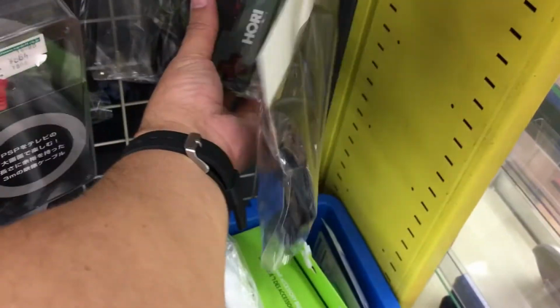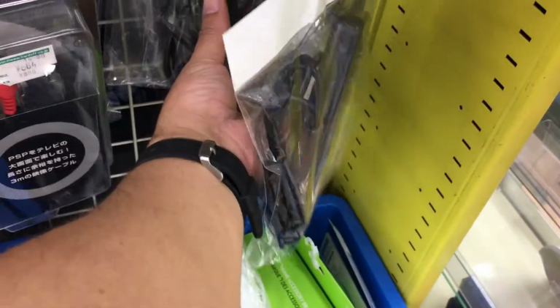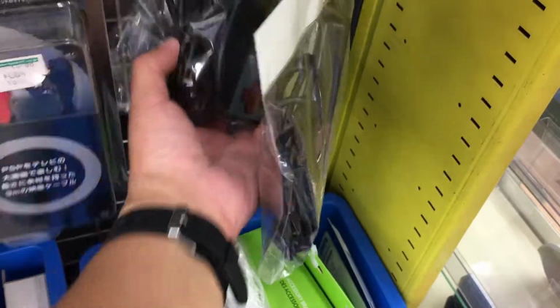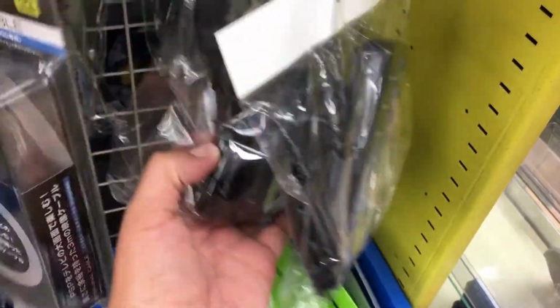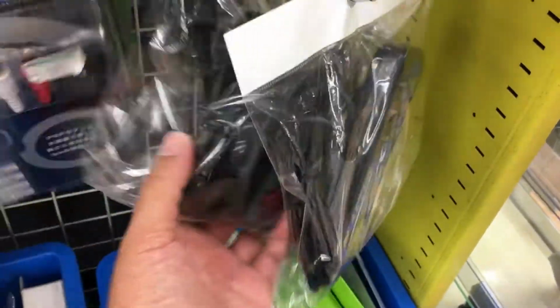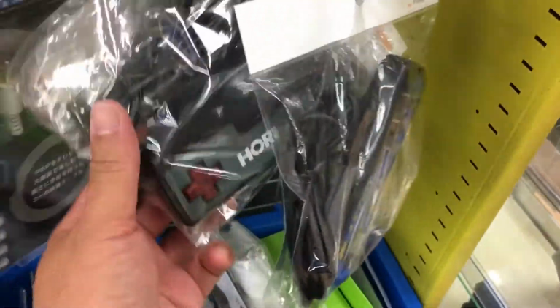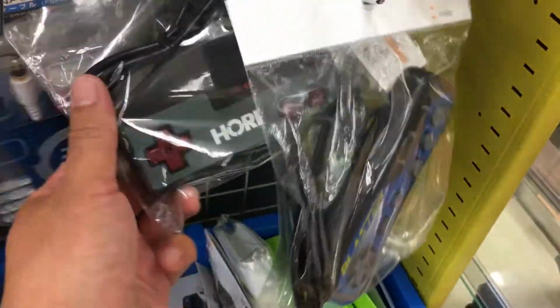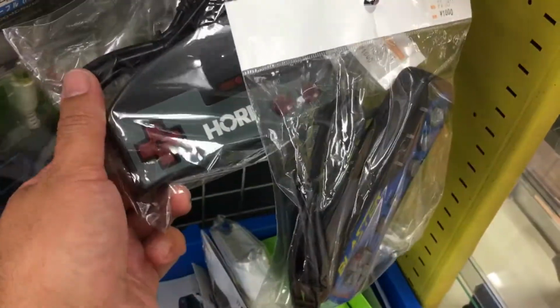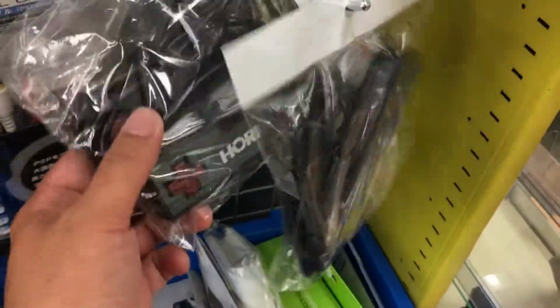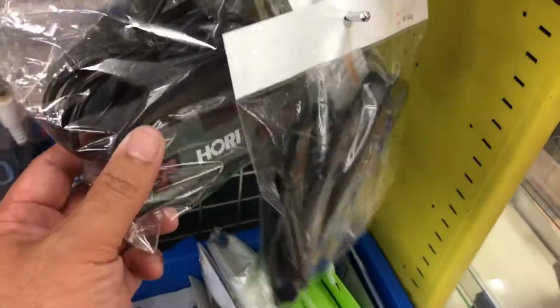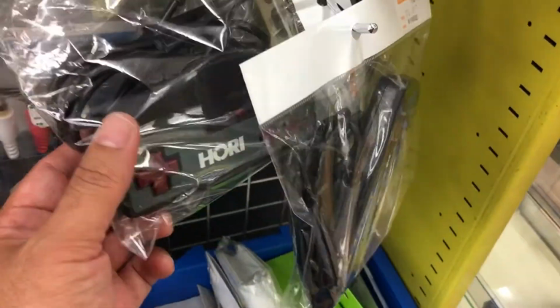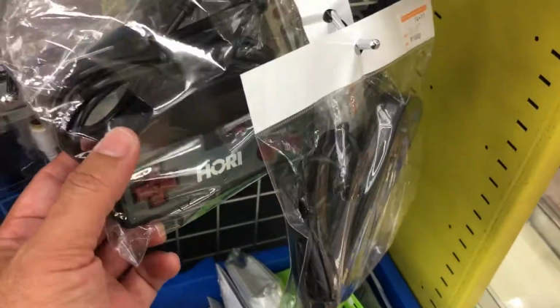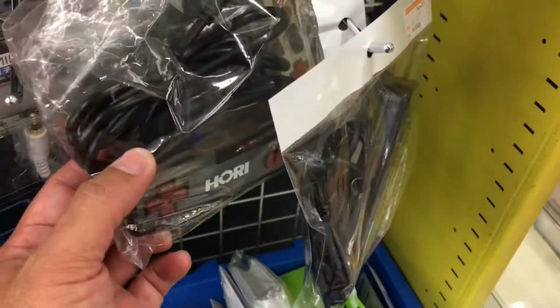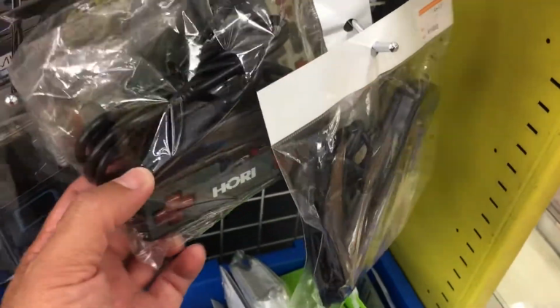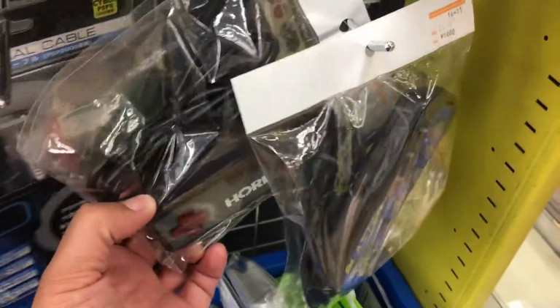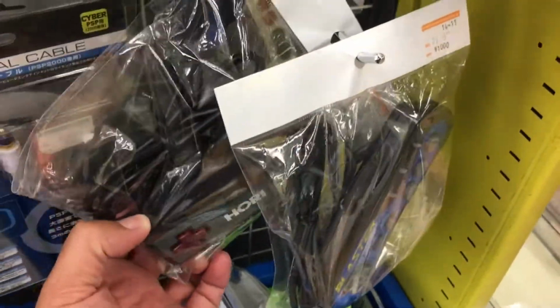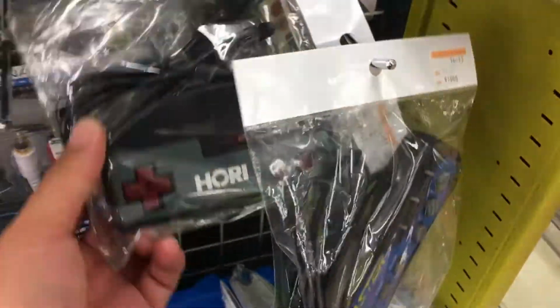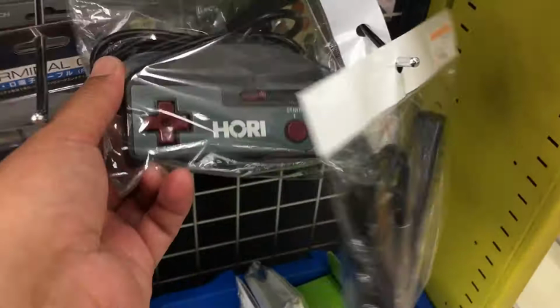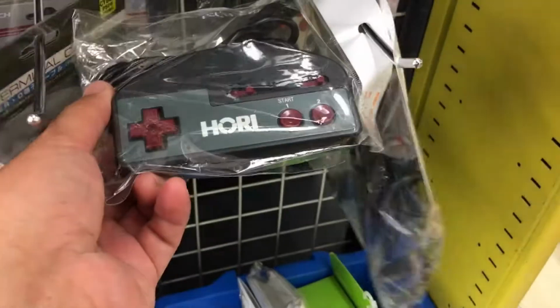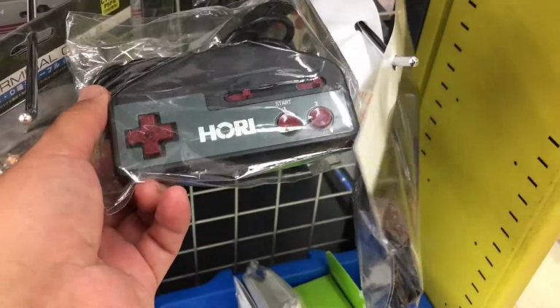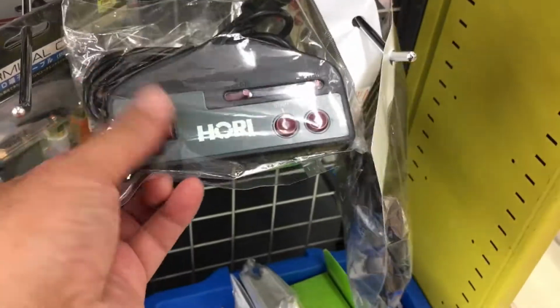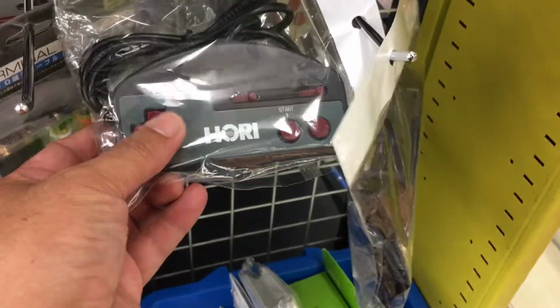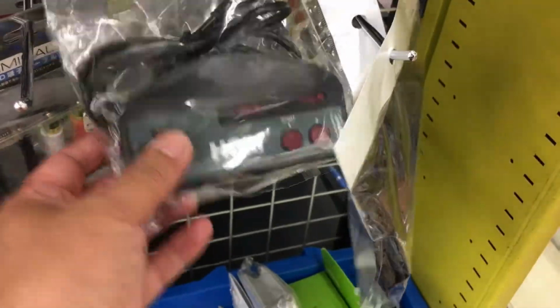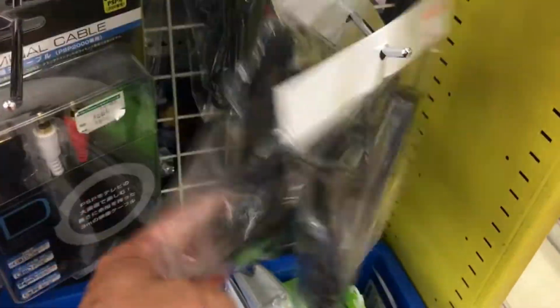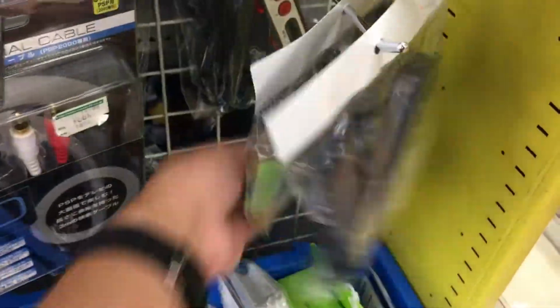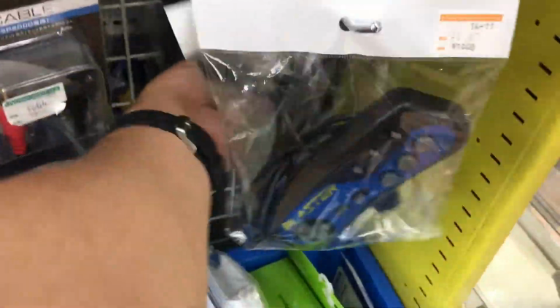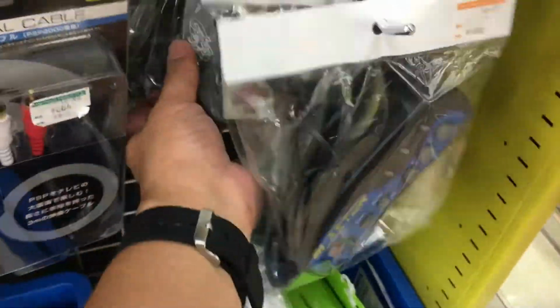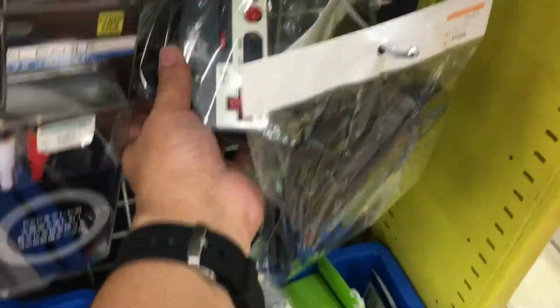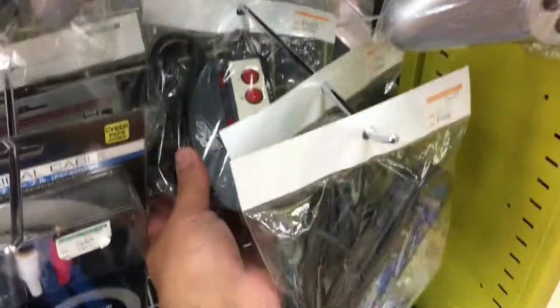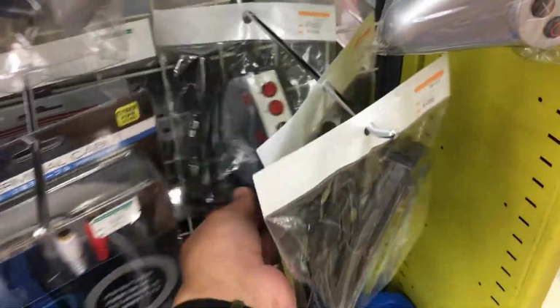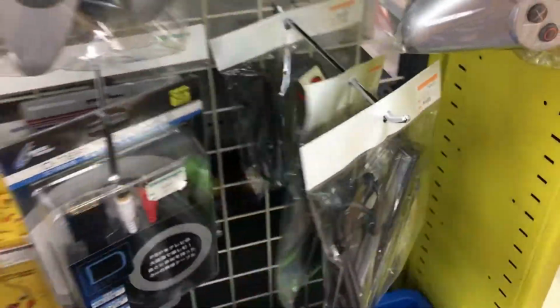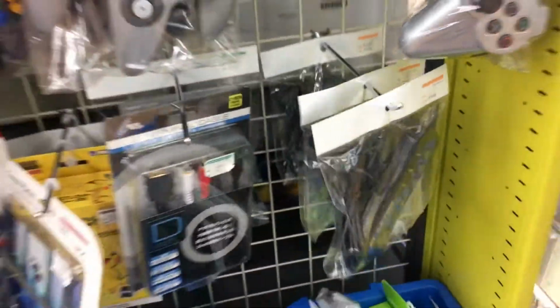That's a Master for the Mega Drive. A little small. What is this? This is a Hori — oh, this is for the Master System. A Hori pad for the Master System. That's cool. And a PC Engine.